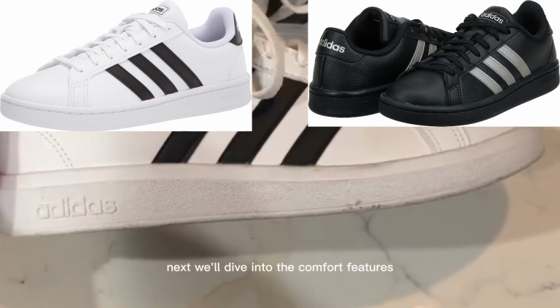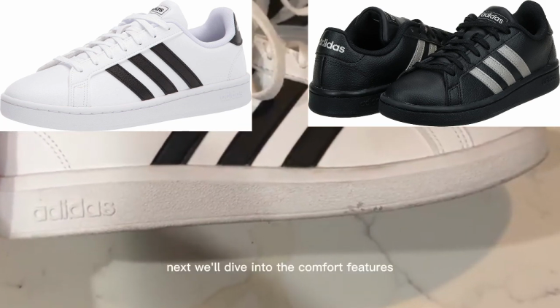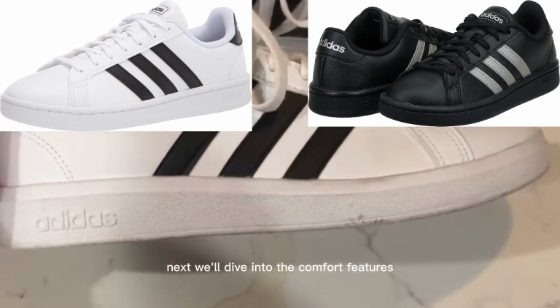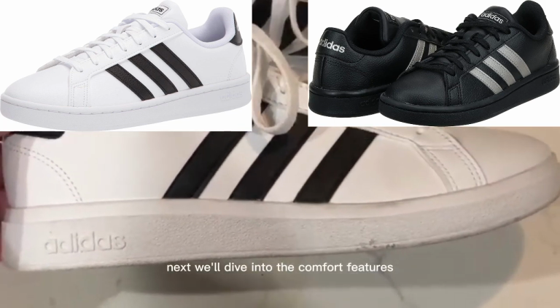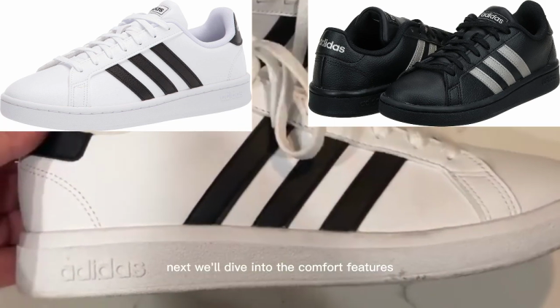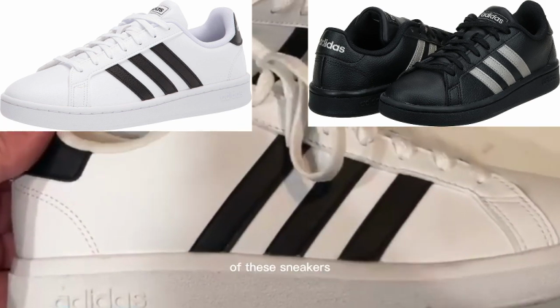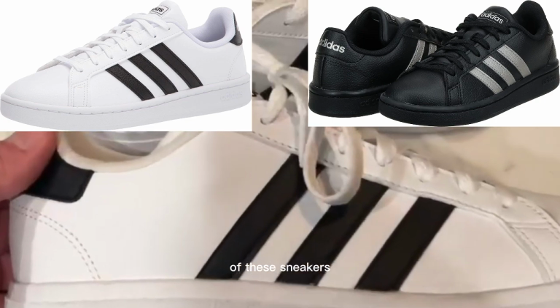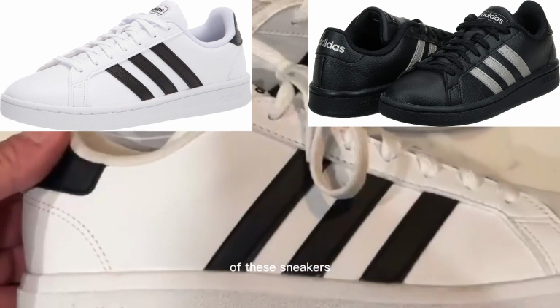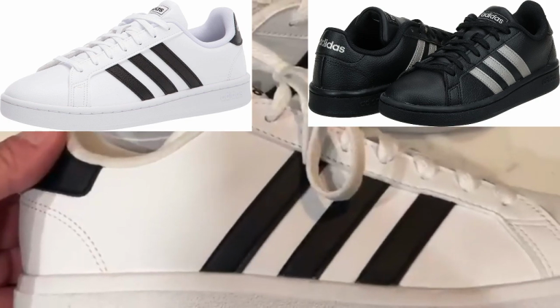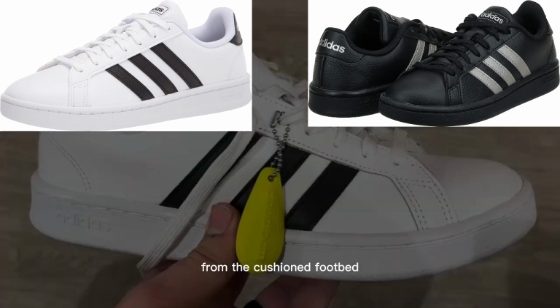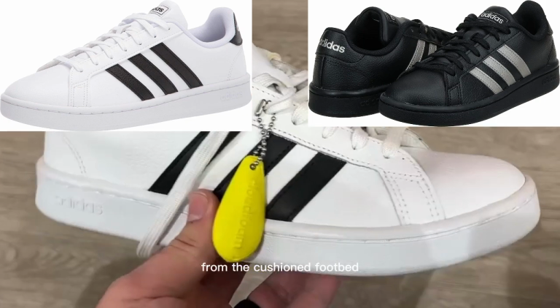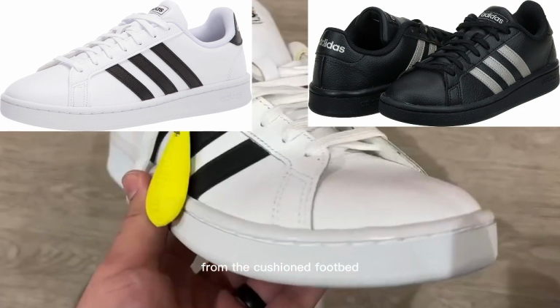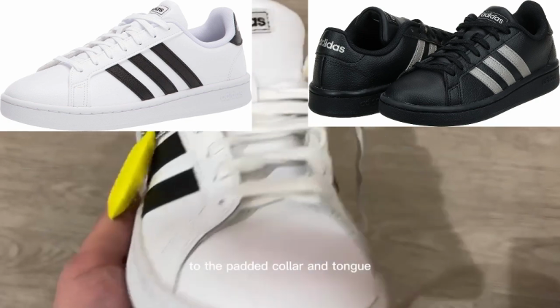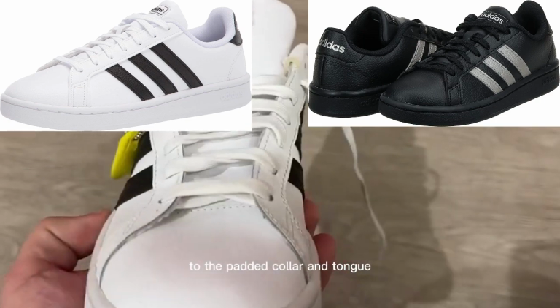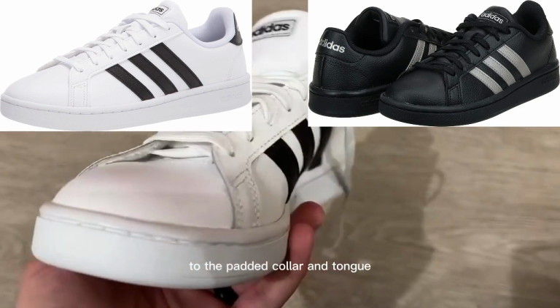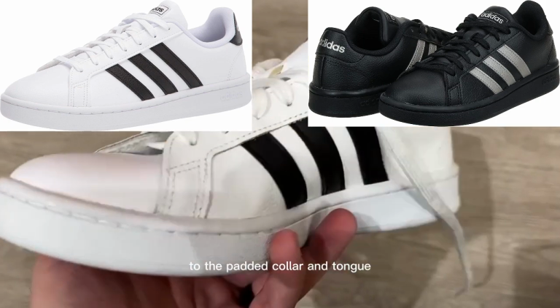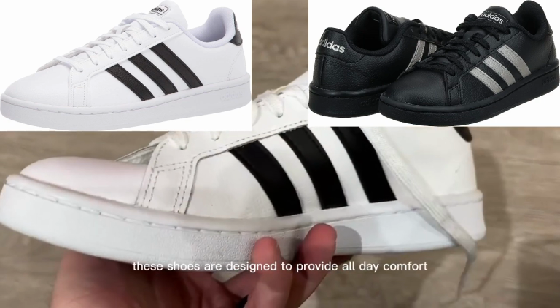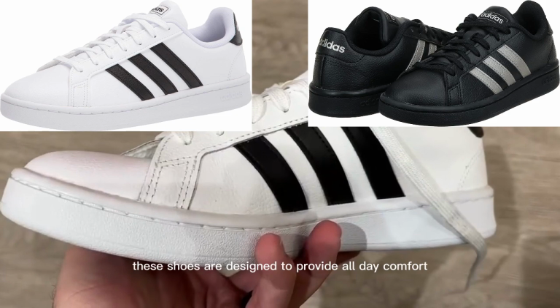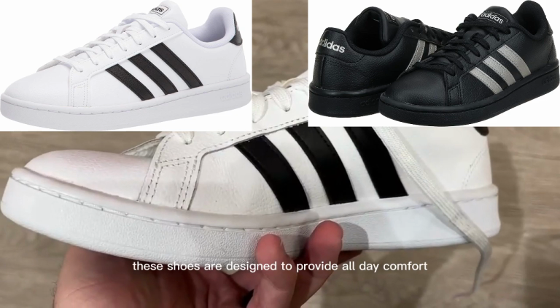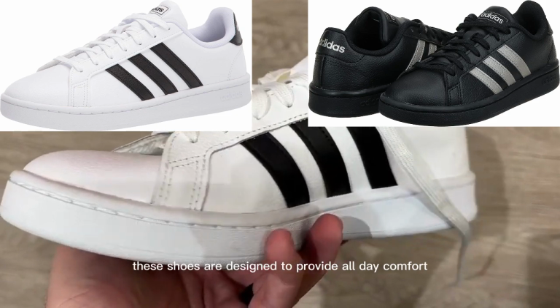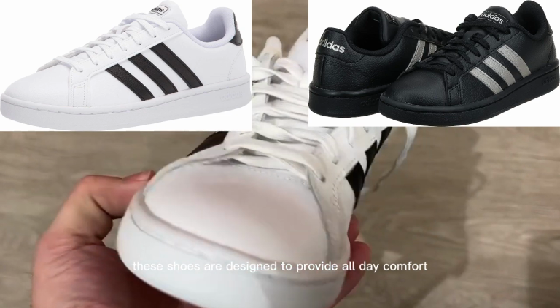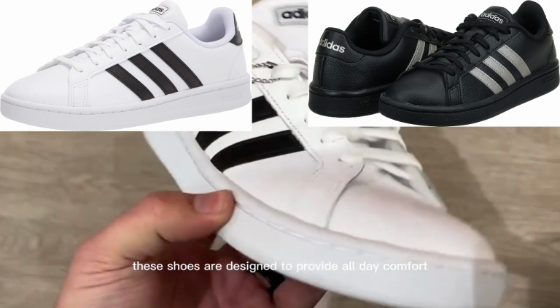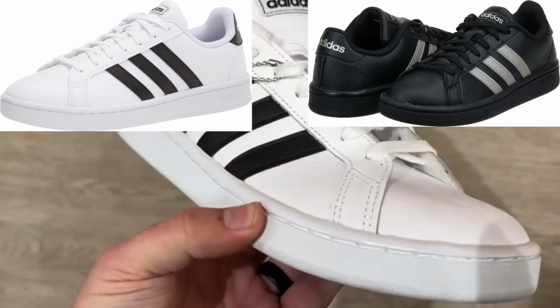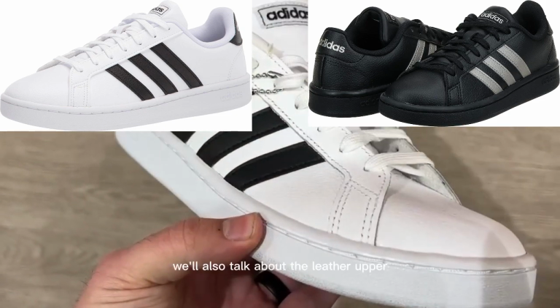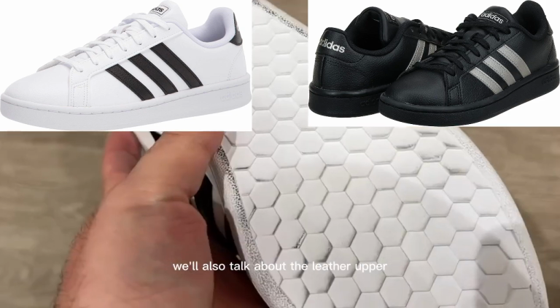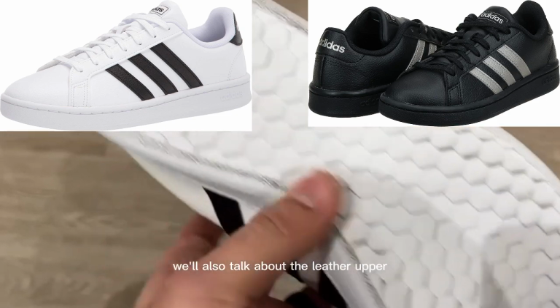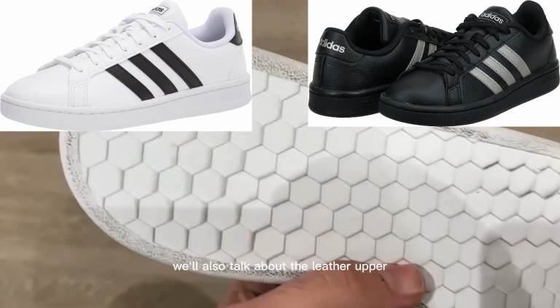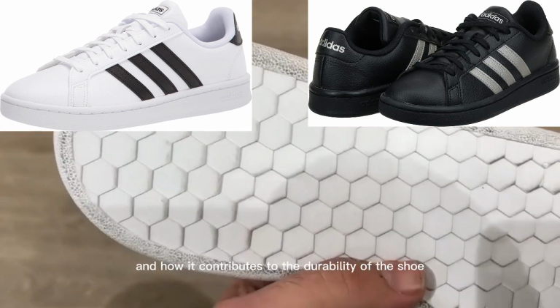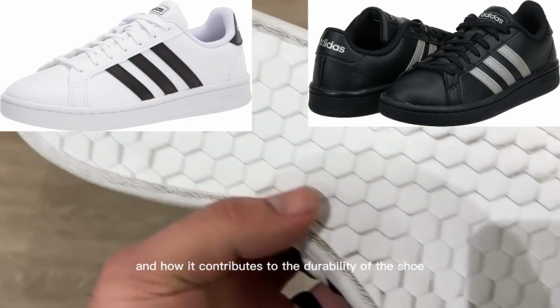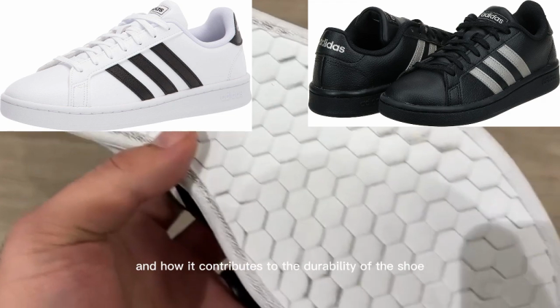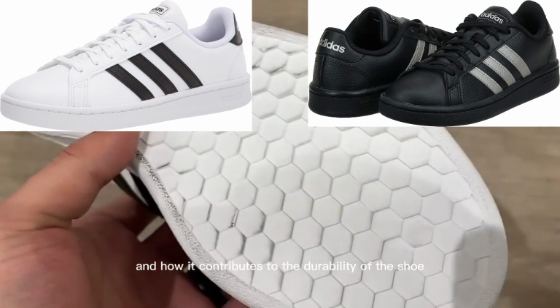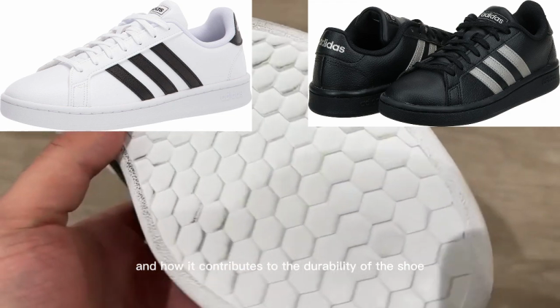Next, we'll dive into the comfort features of these sneakers. From the cushioned footbed to the padded collar and tongue, these shoes are designed to provide all-day comfort. We'll also talk about the leather upper and how it contributes to the durability of the shoe.